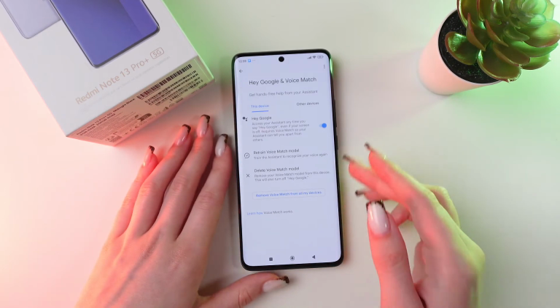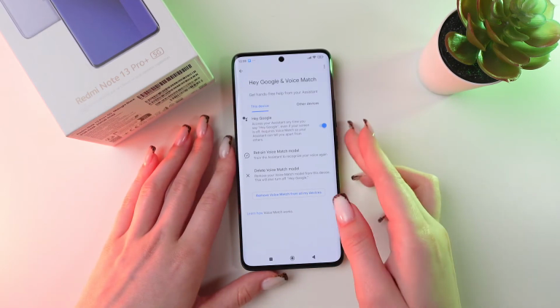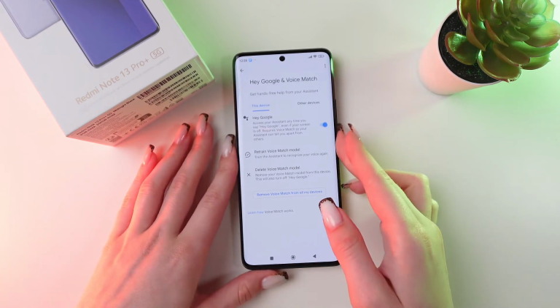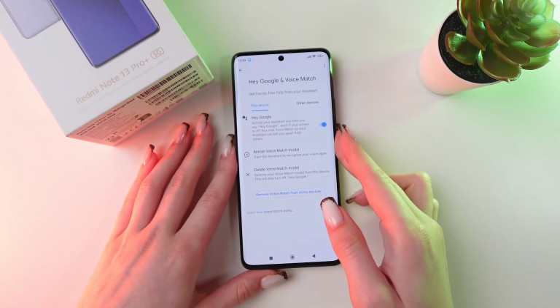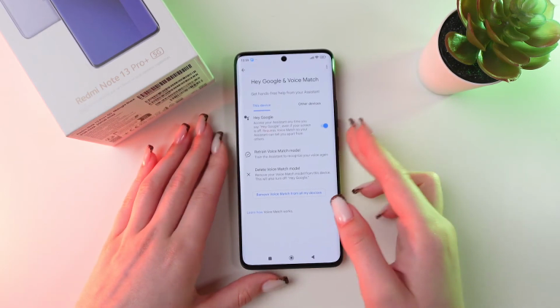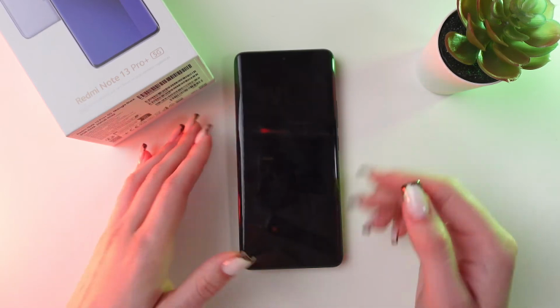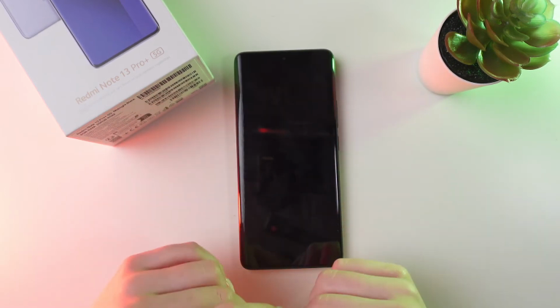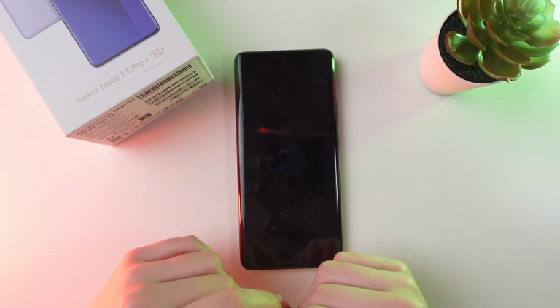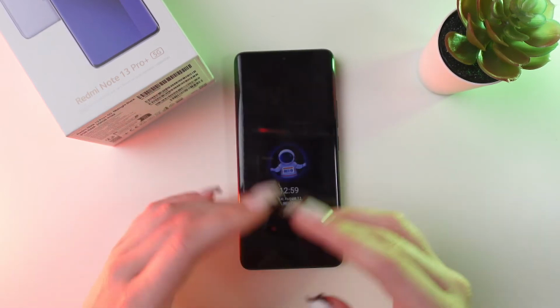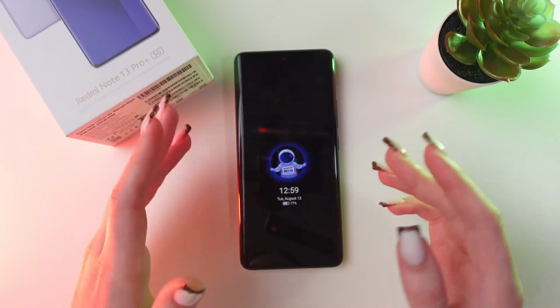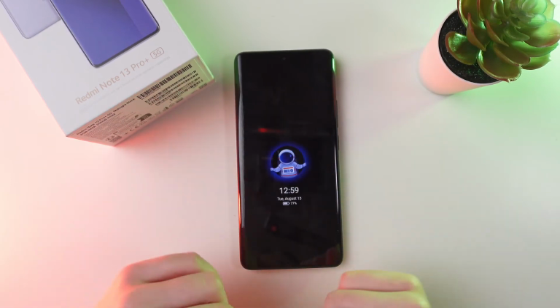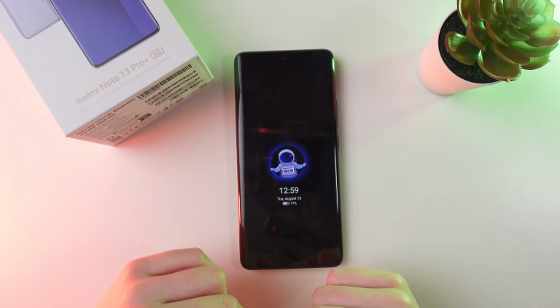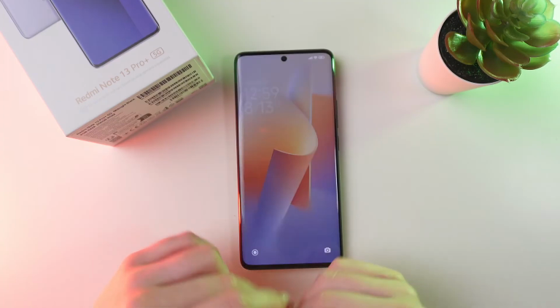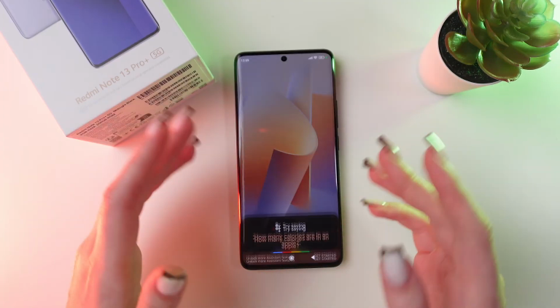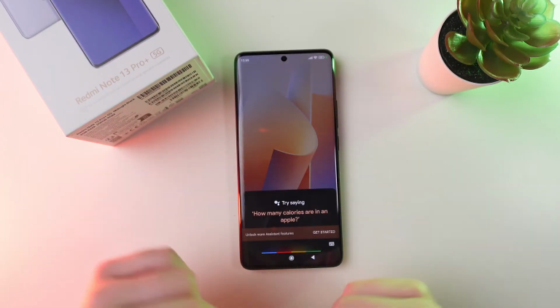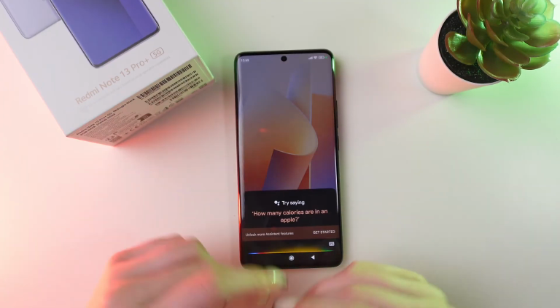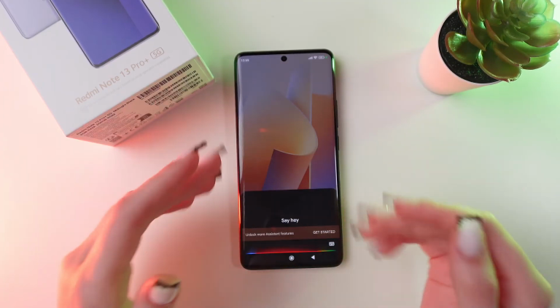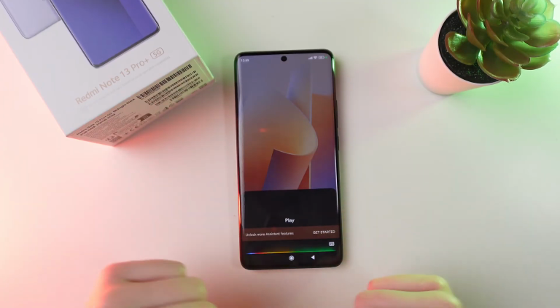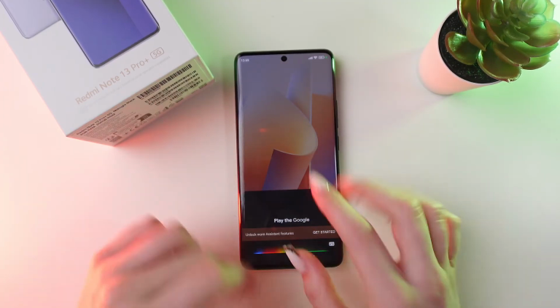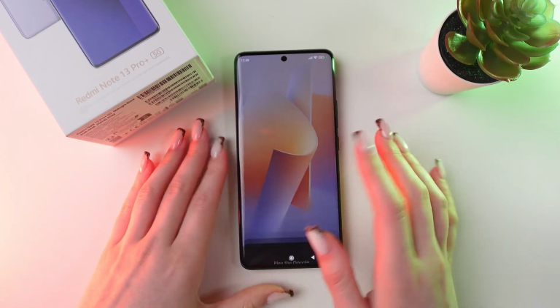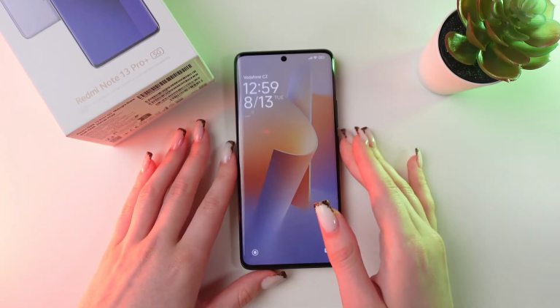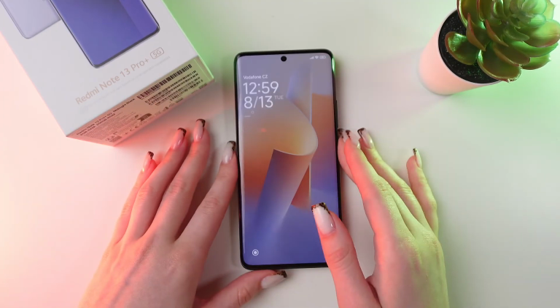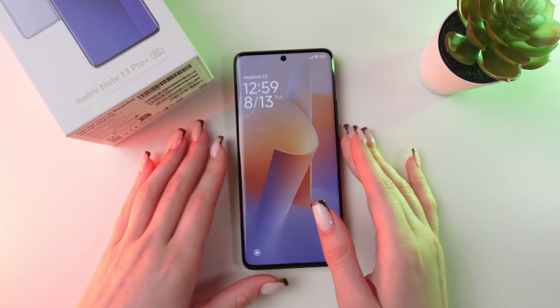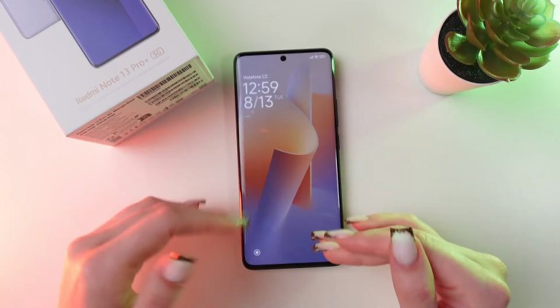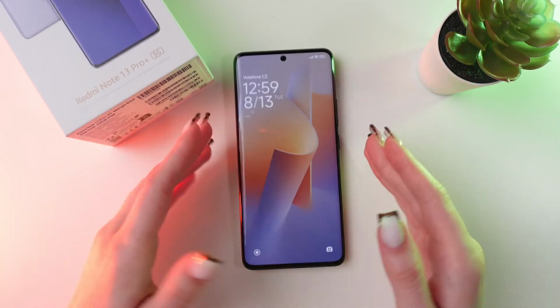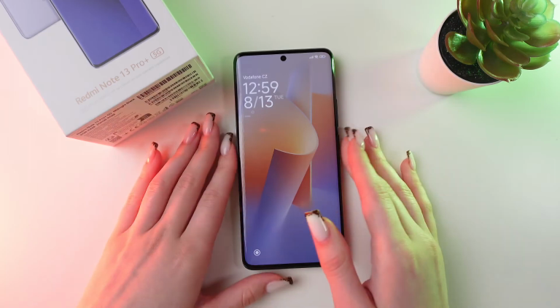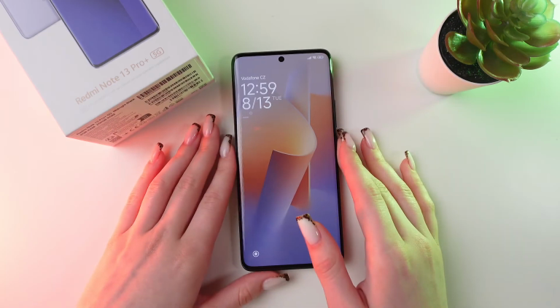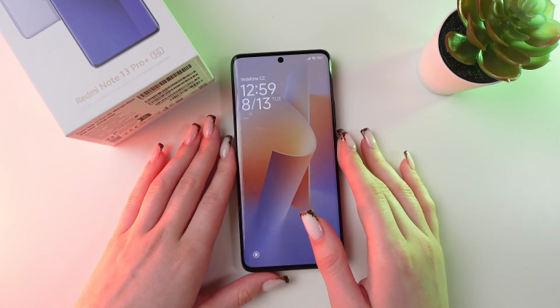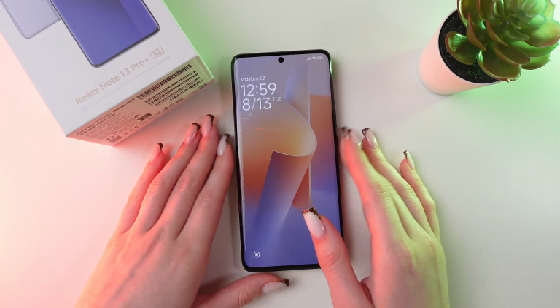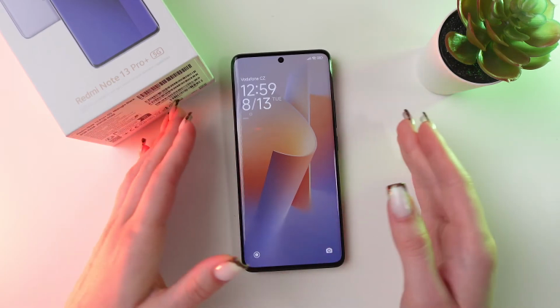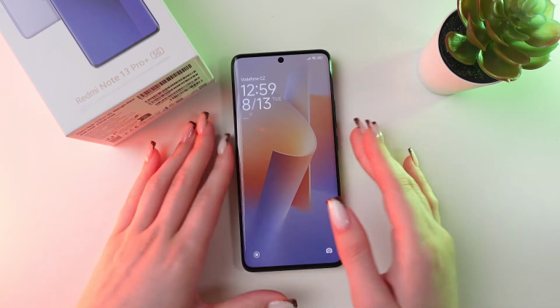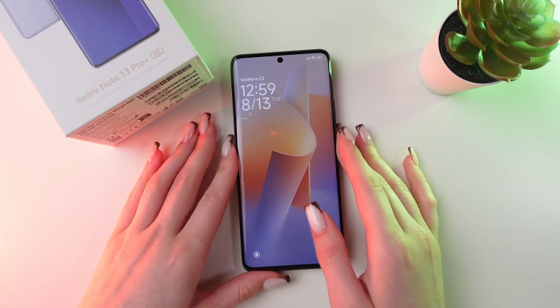So now when you lock your screen and just say 'Hey Google,' it will activate the Google Assistant. So let's ask Google something — for example, about the weather.